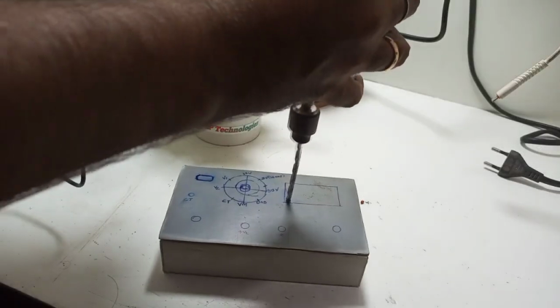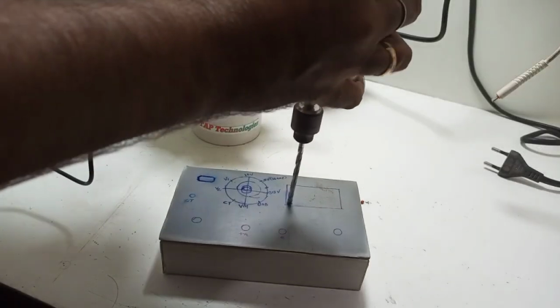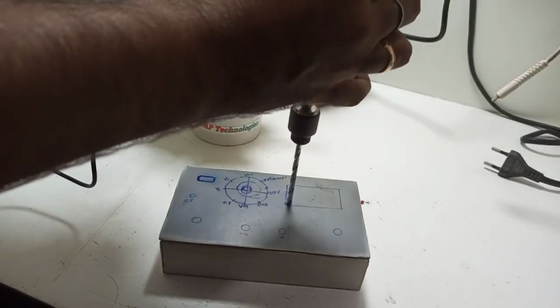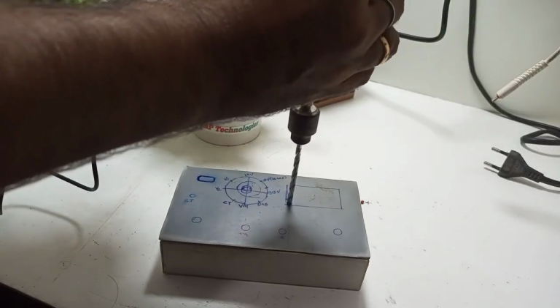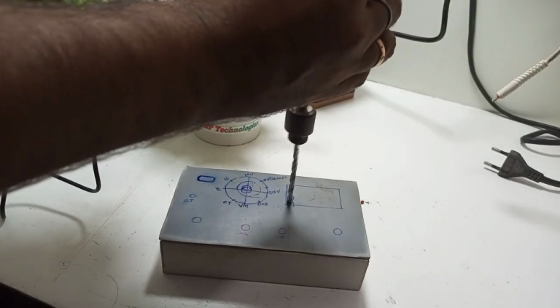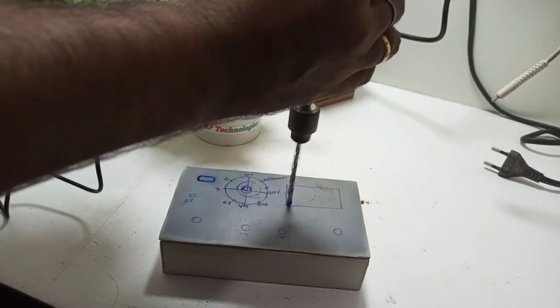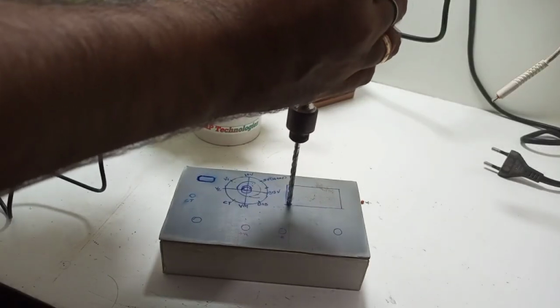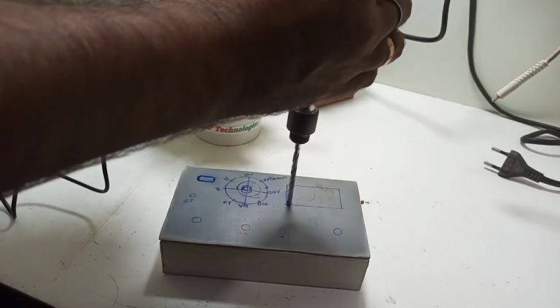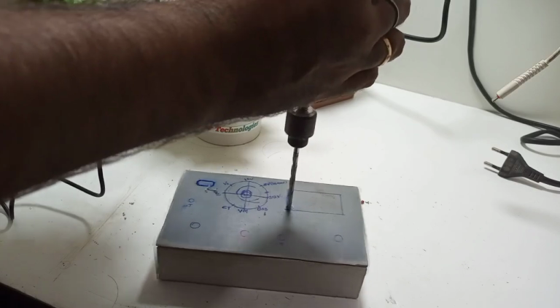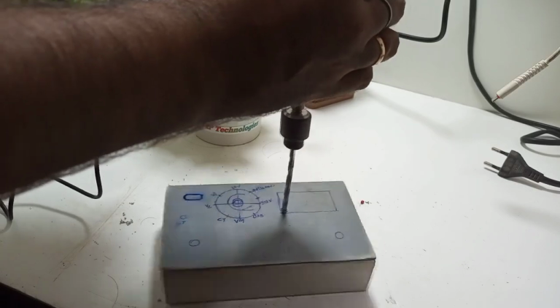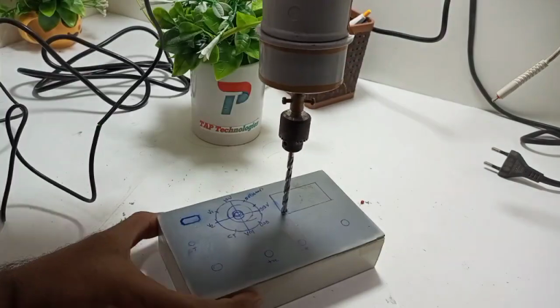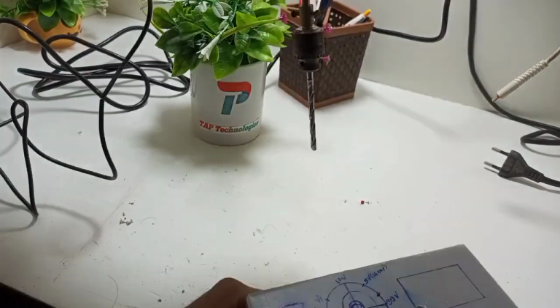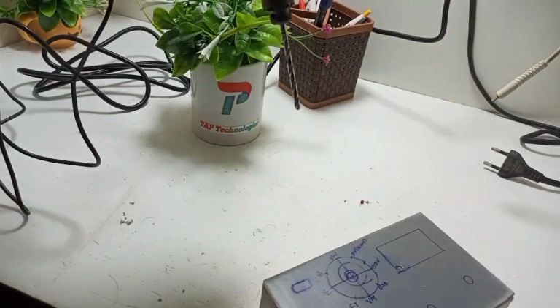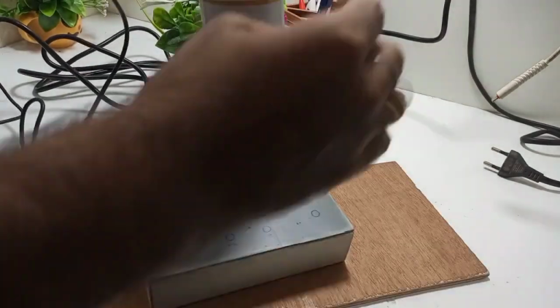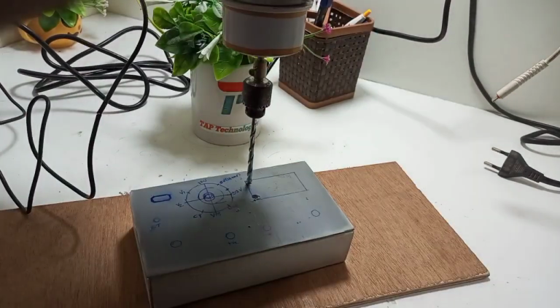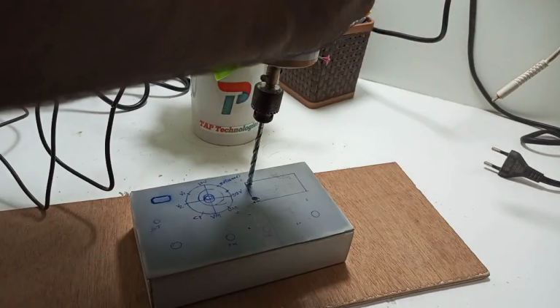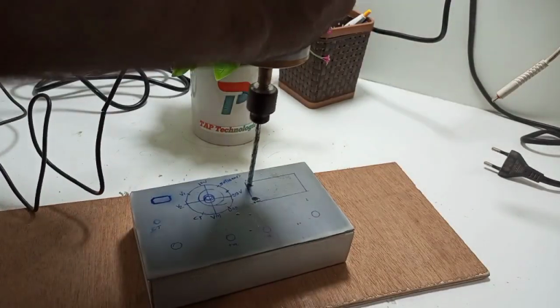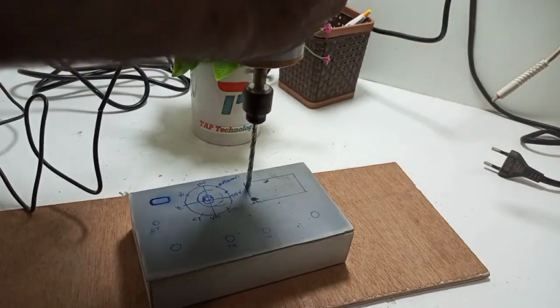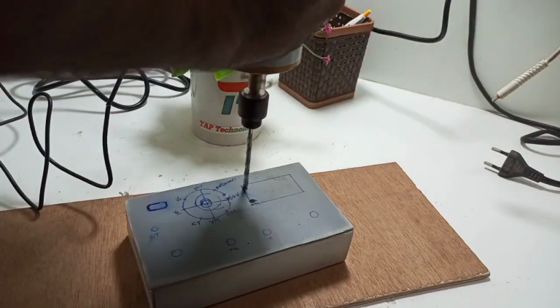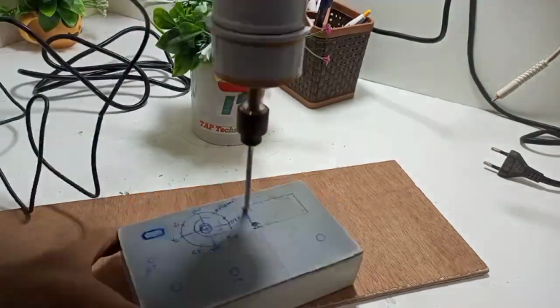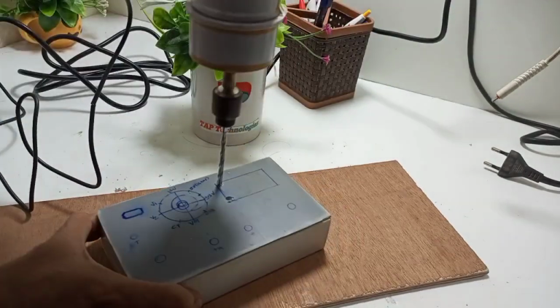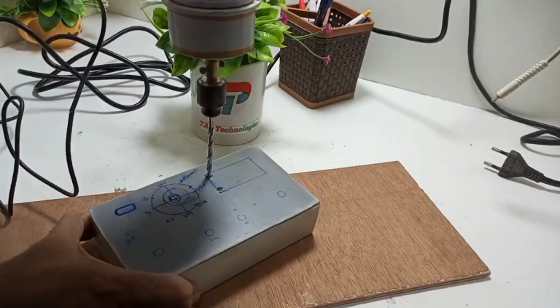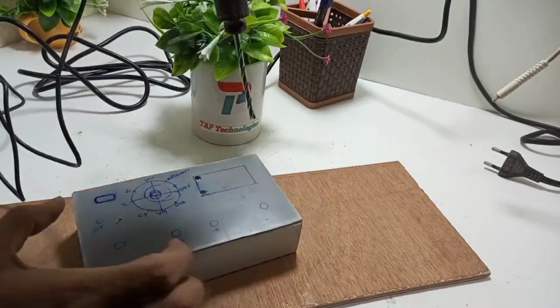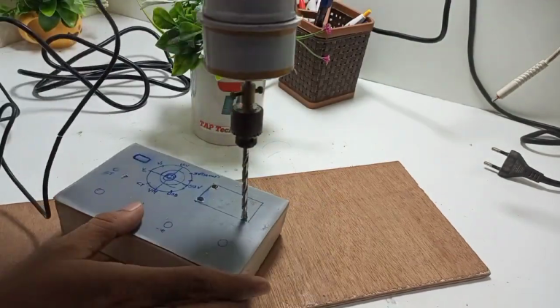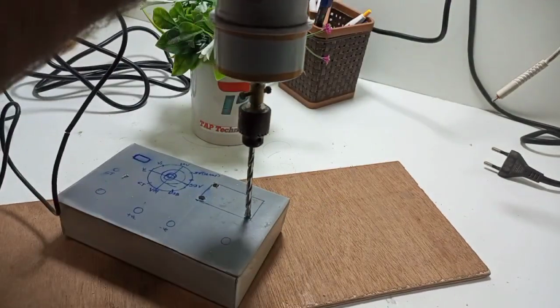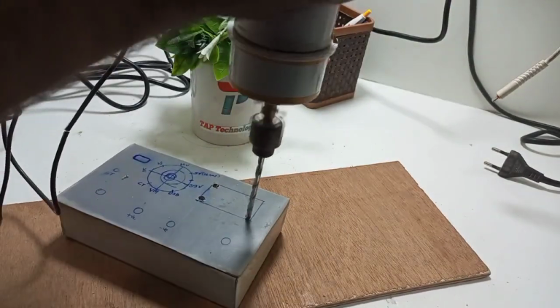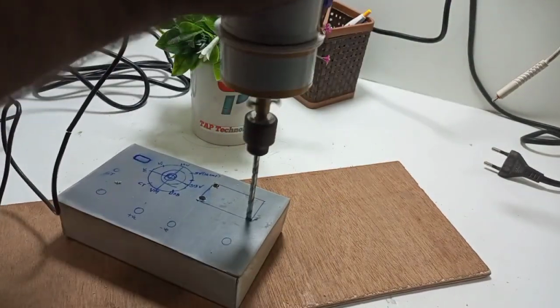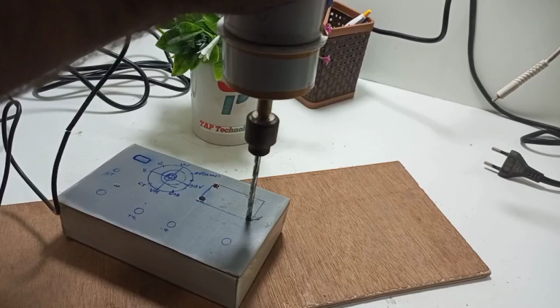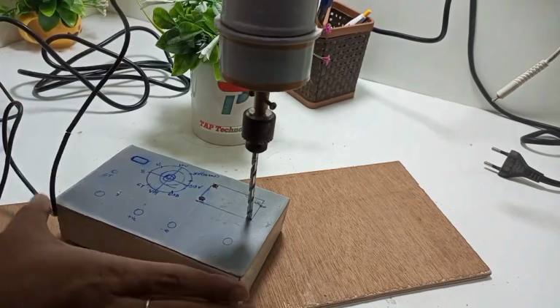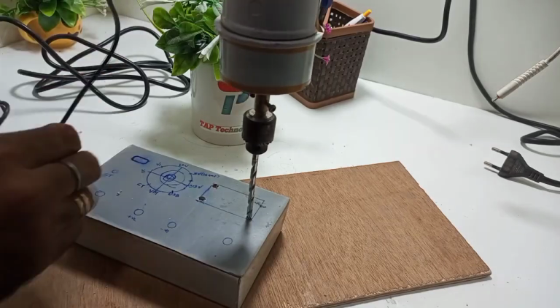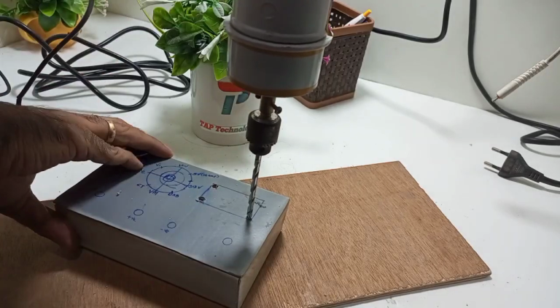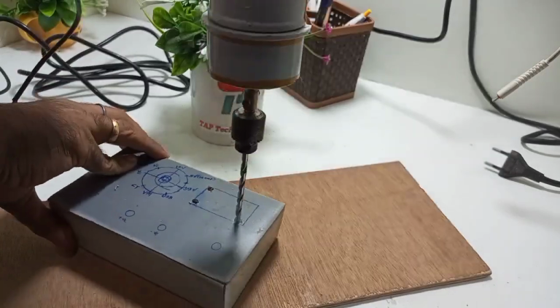Finally we make a box for our front panel. We mark the component positions on it and with the help of a drill machine make holes at the marked positions.